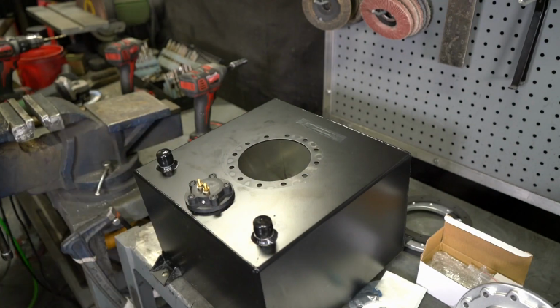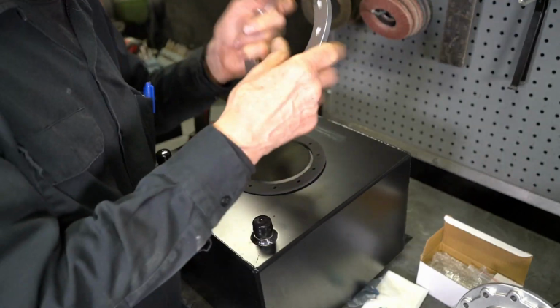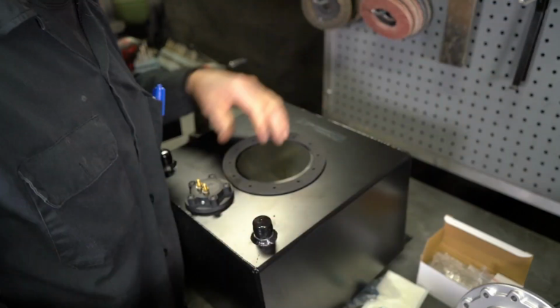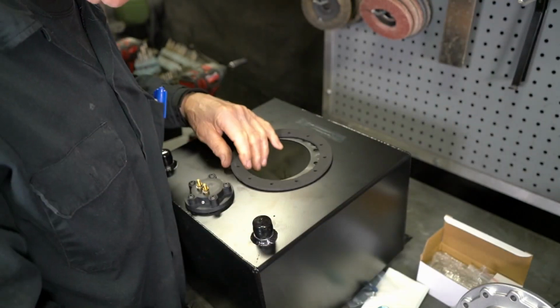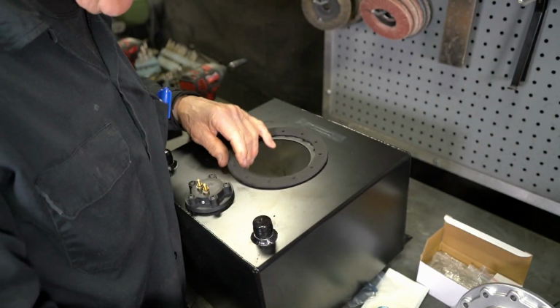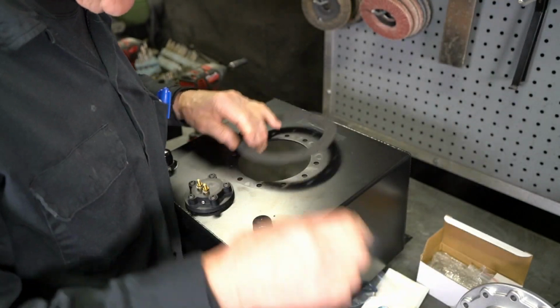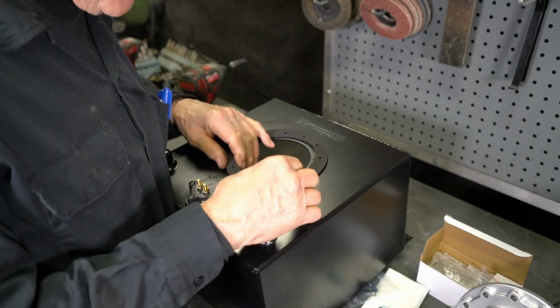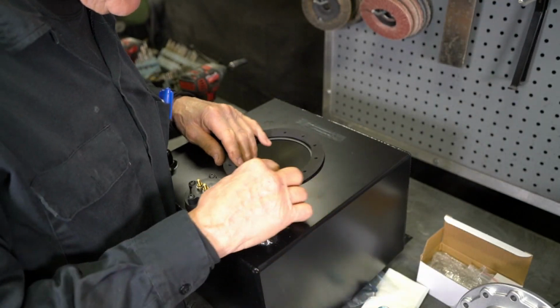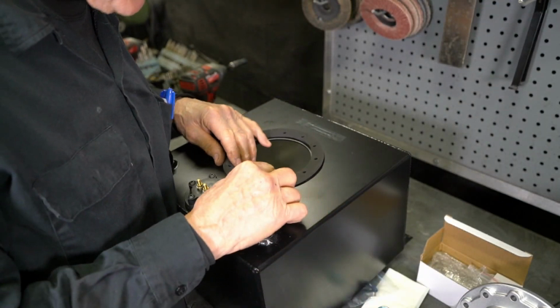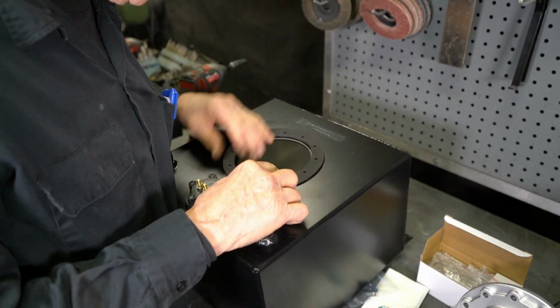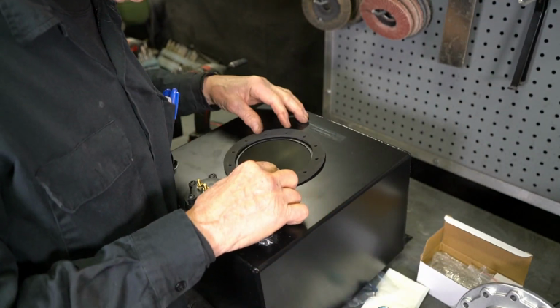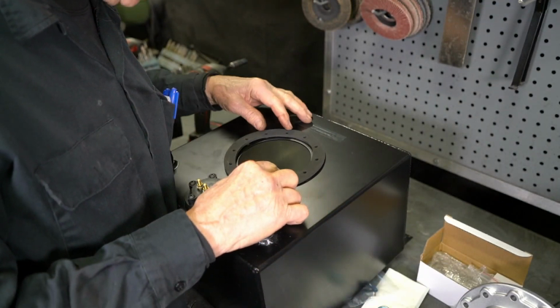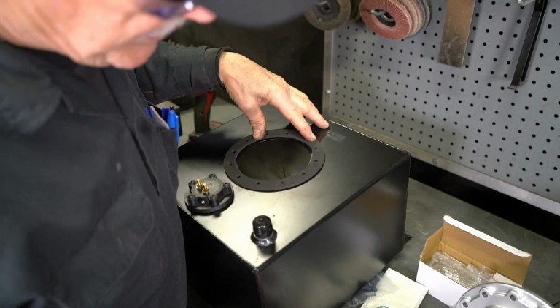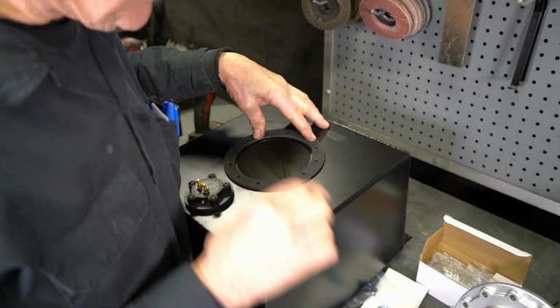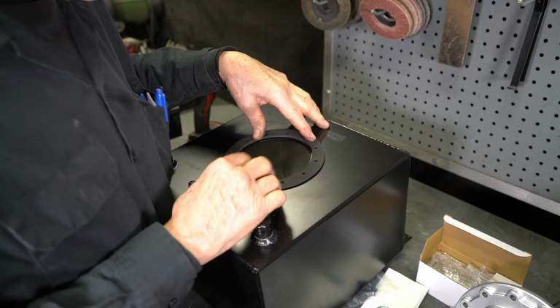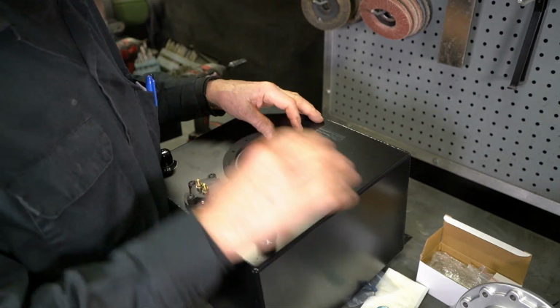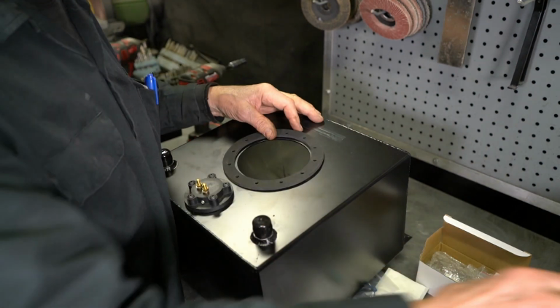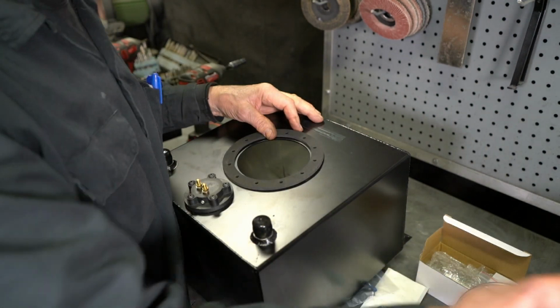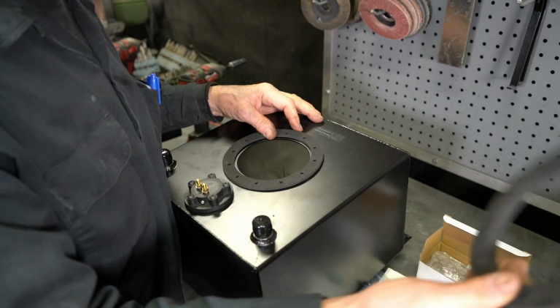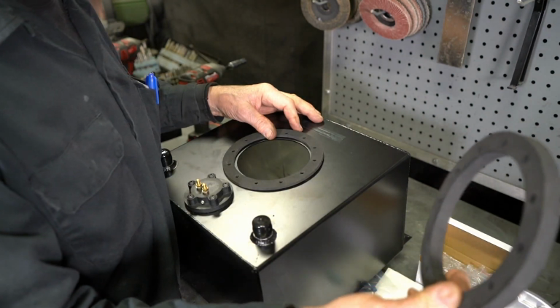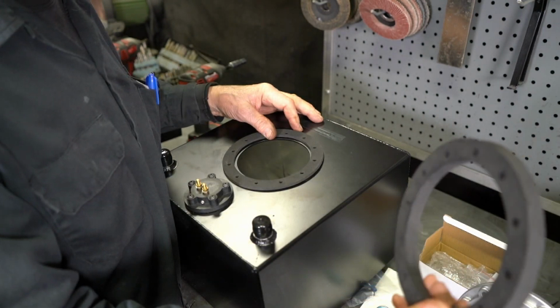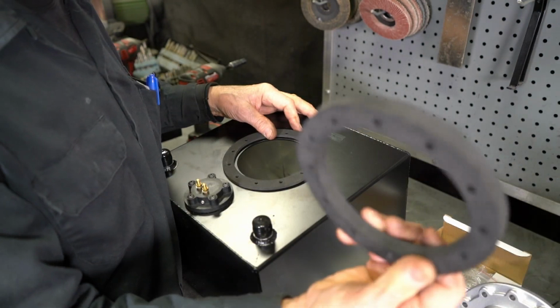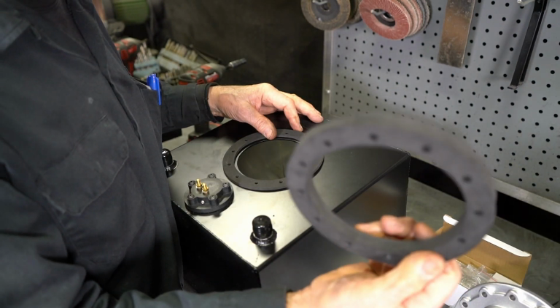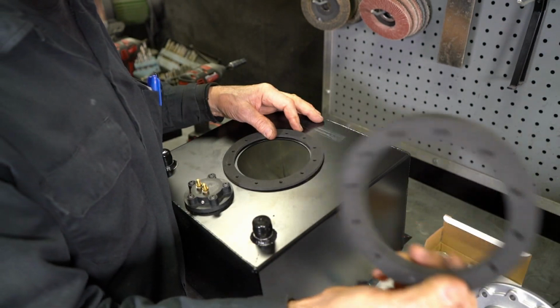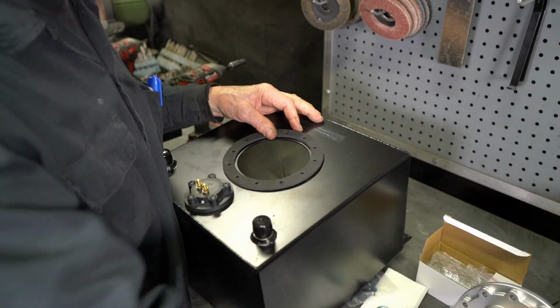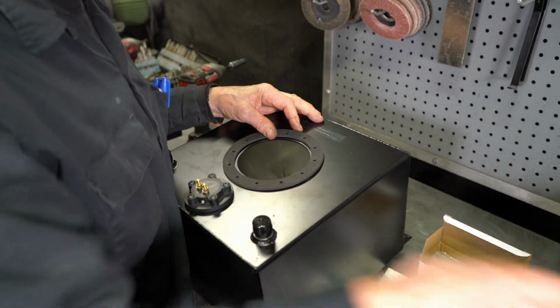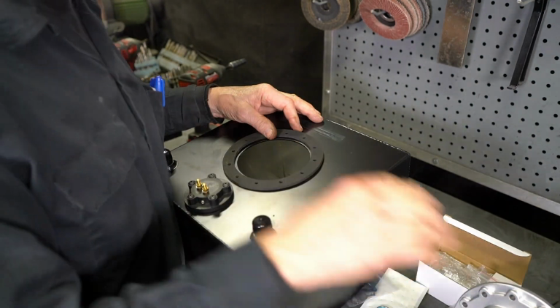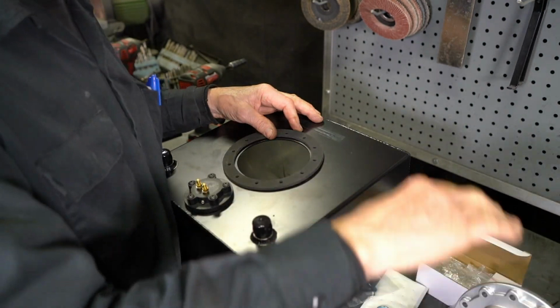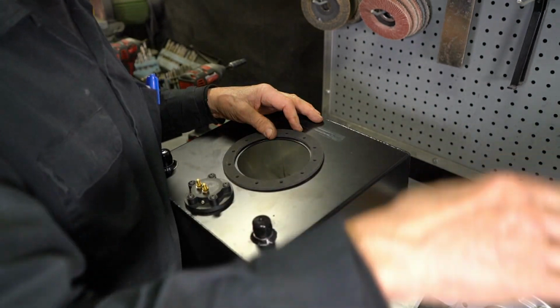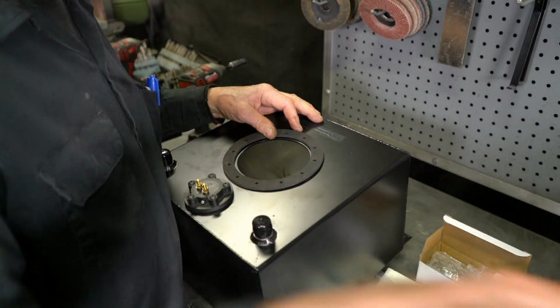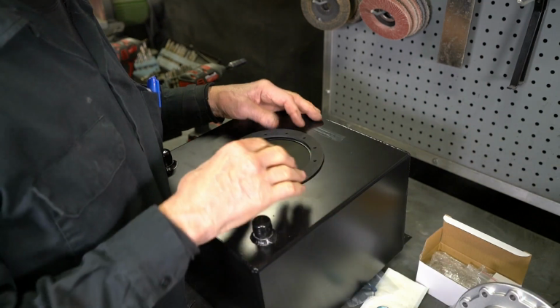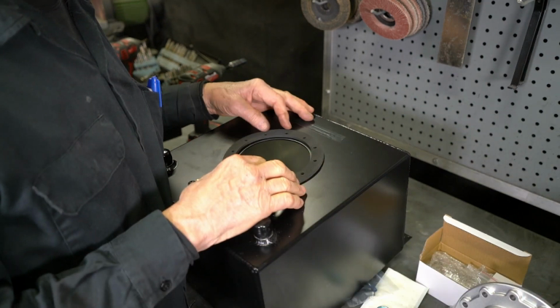The first thing you should do is just try to match up the holes that are in there to your new gasket. Because the tank is flat, we don't need the real thick gasket. That's only for a tank that might have some waves in it.